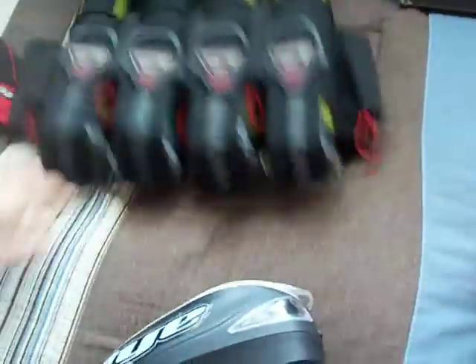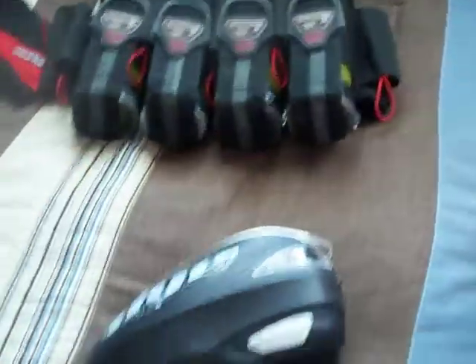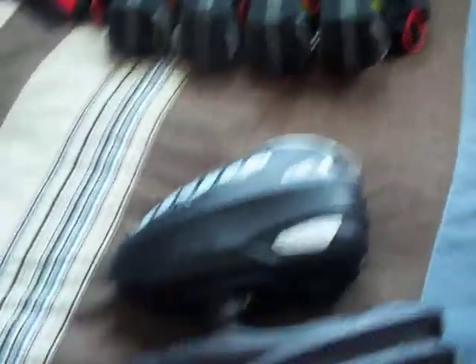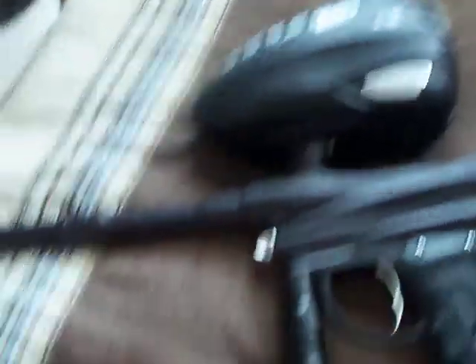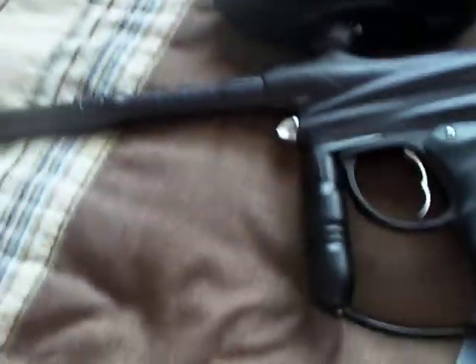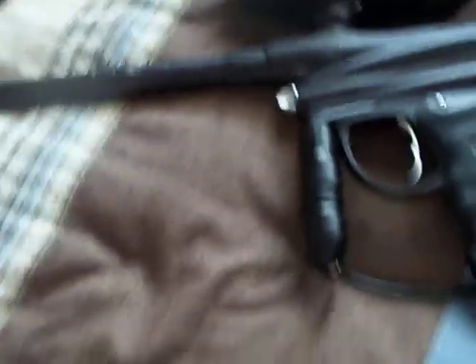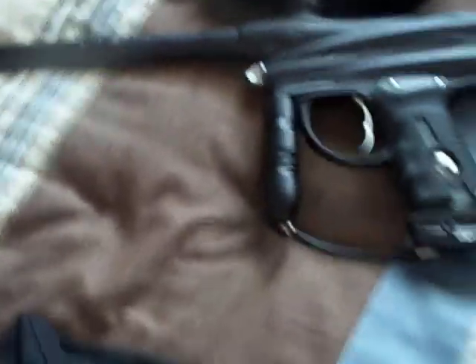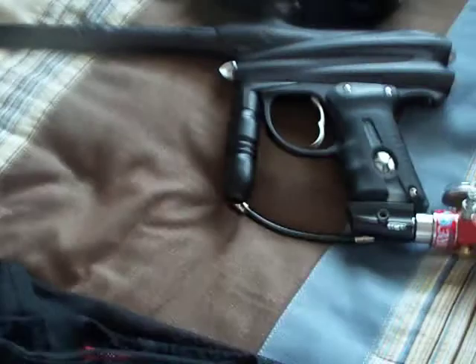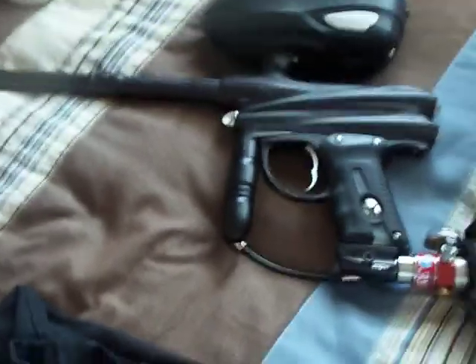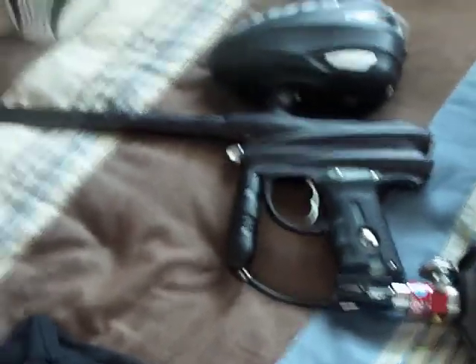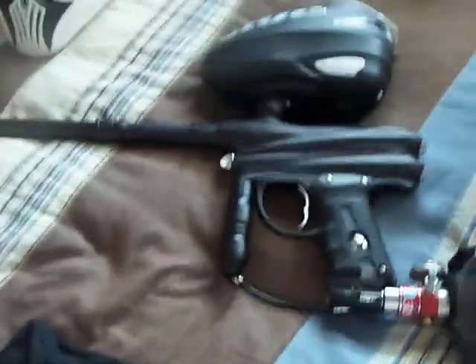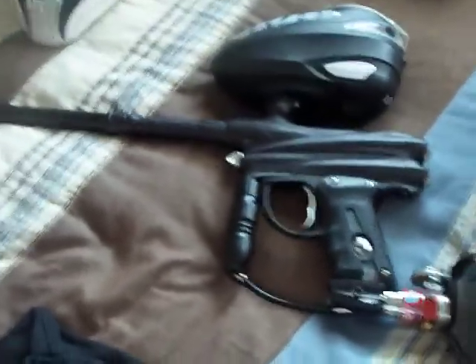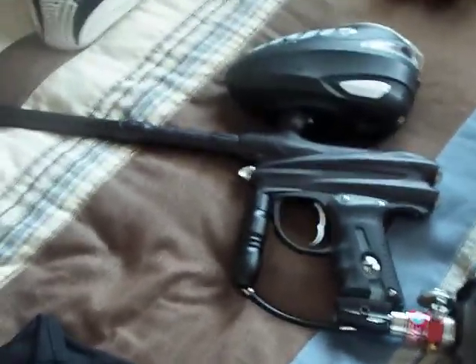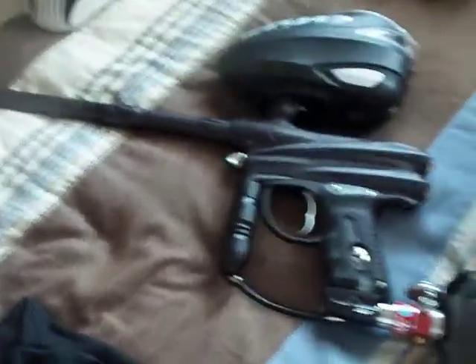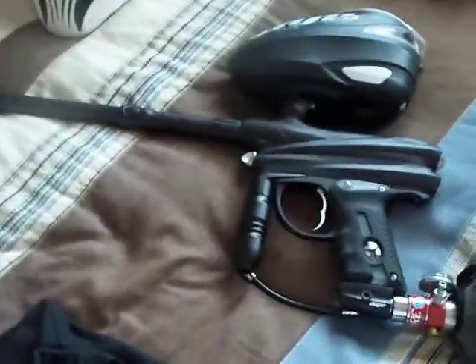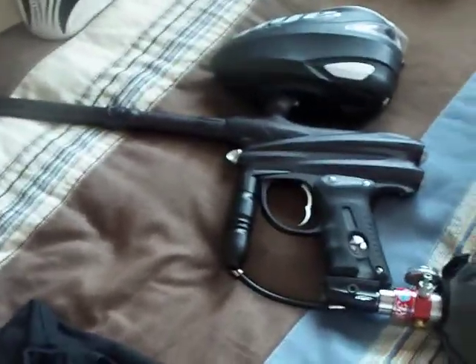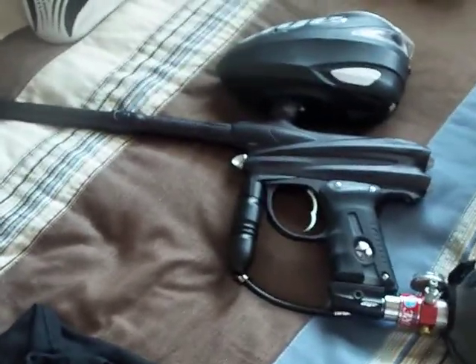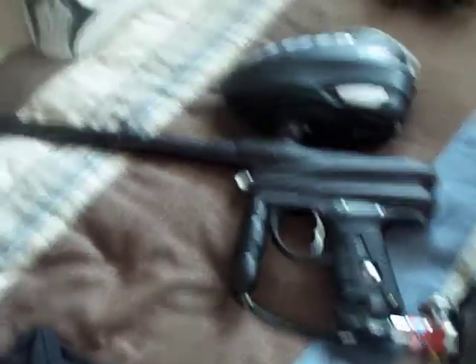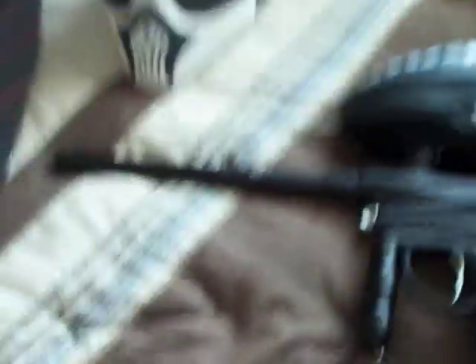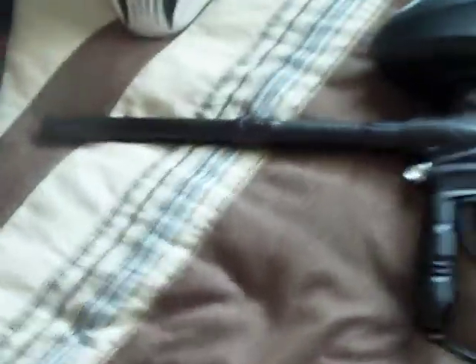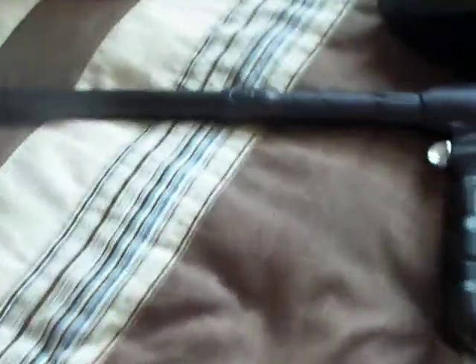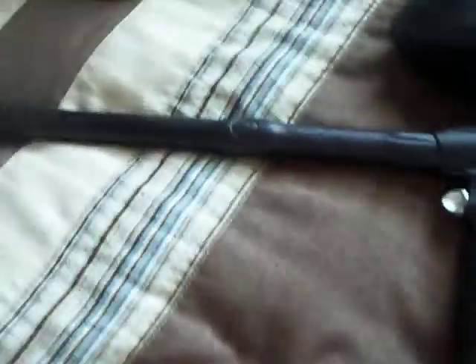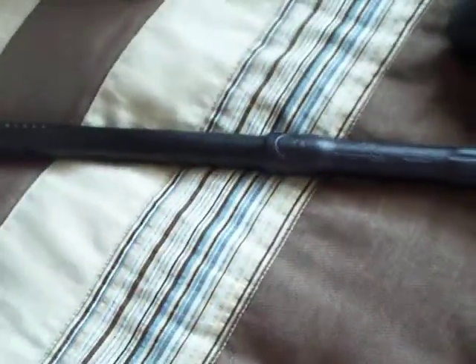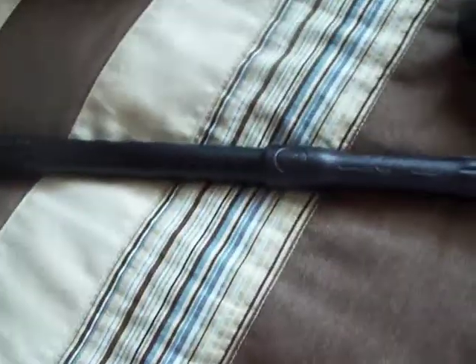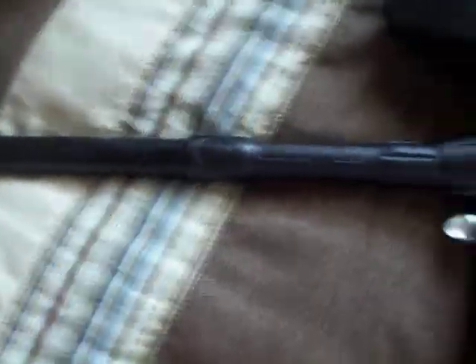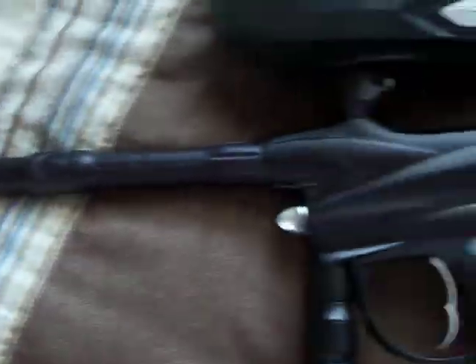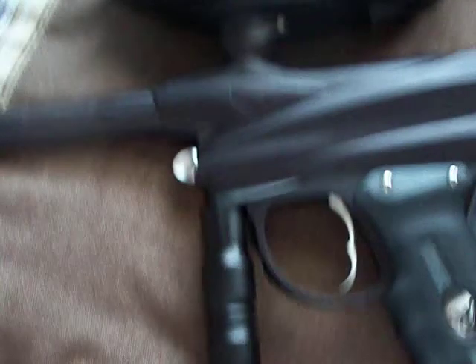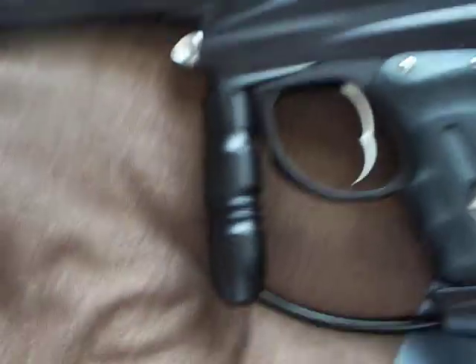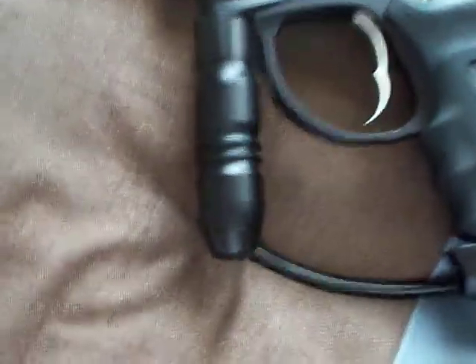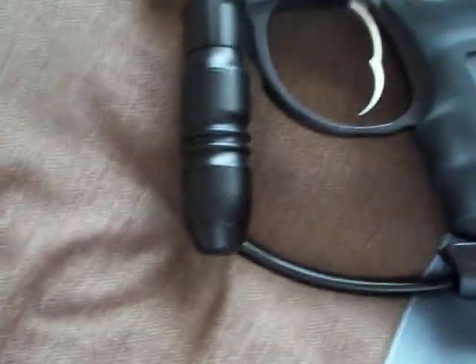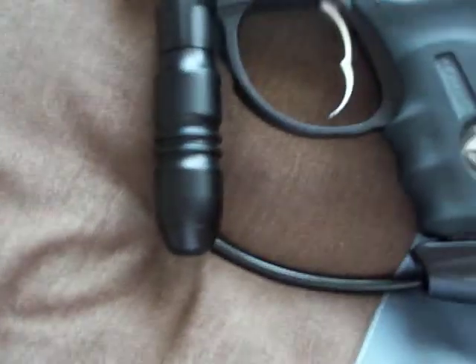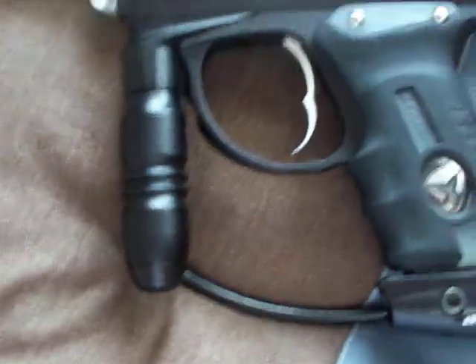Down here, my prized possession, my DM5. Comes with a Dye Ultra Light Barrel, Hyper 2 Reg, and a low-rise feed neck.